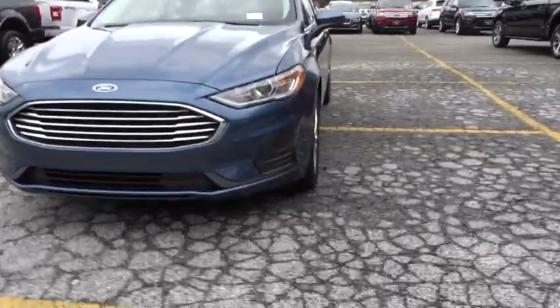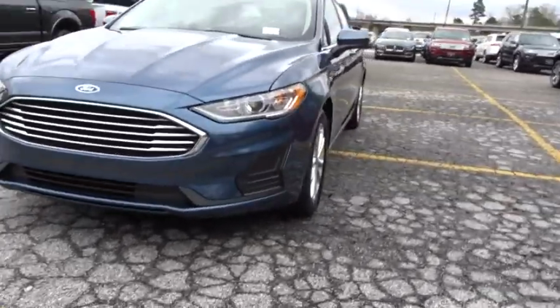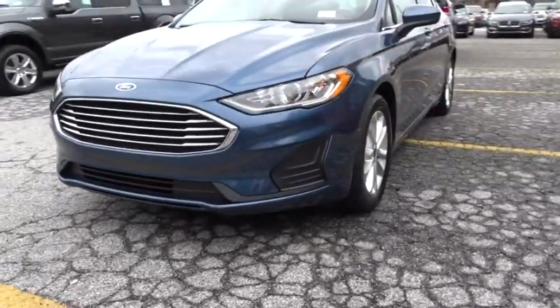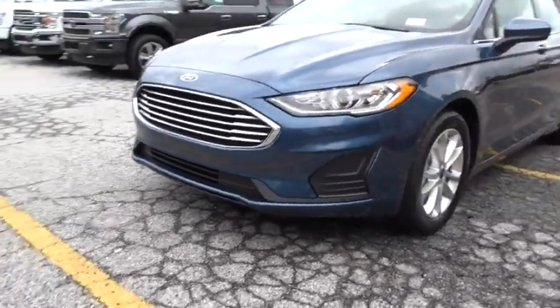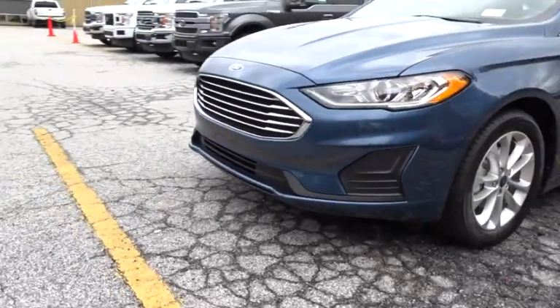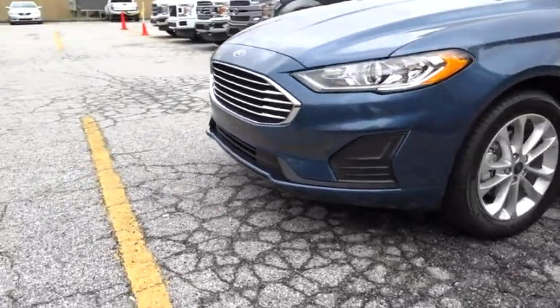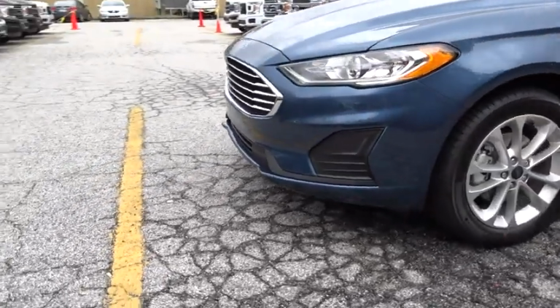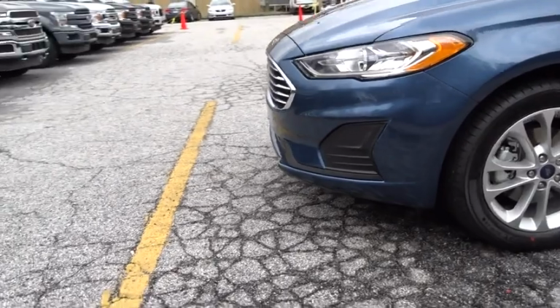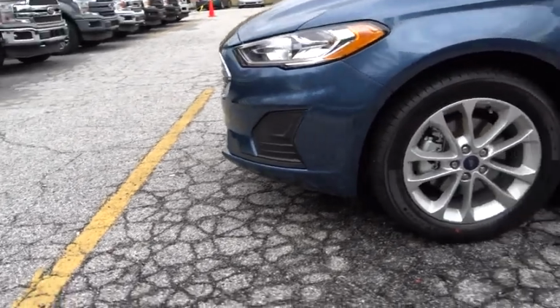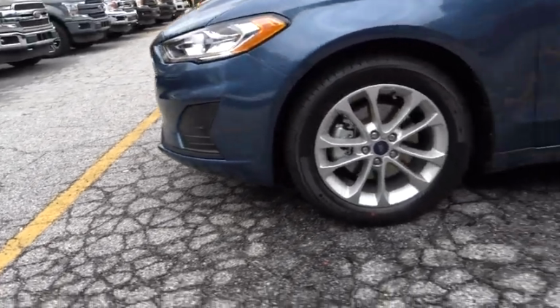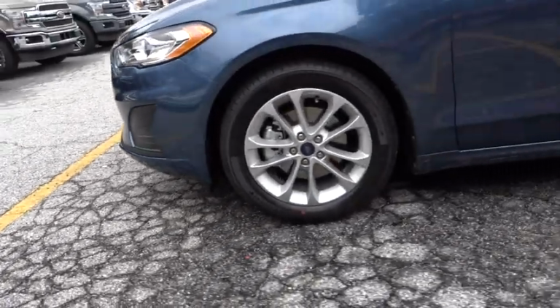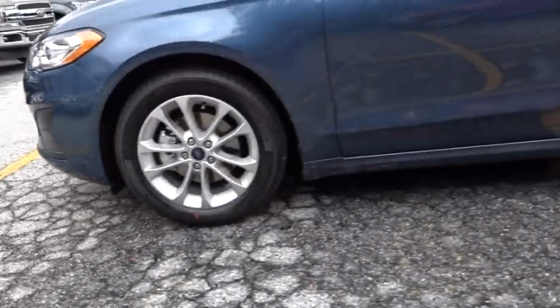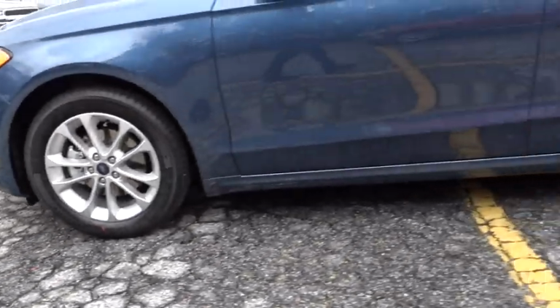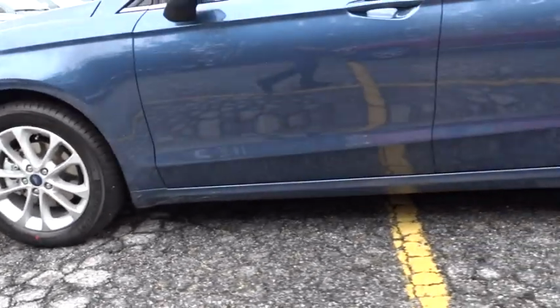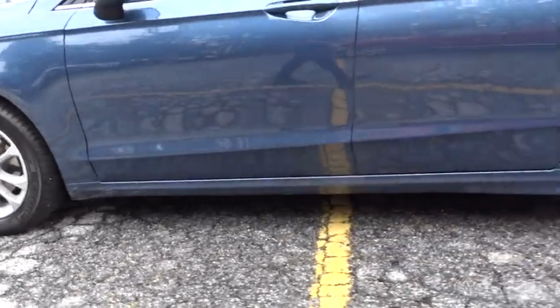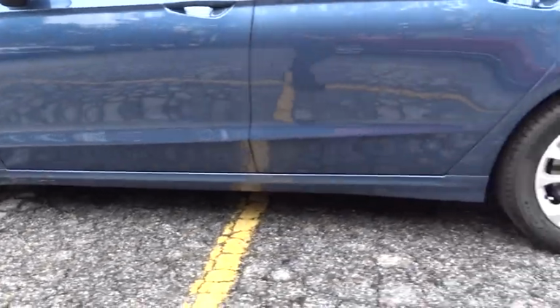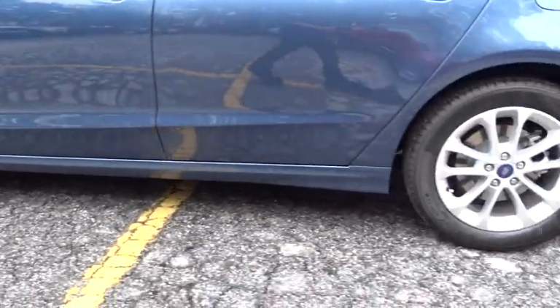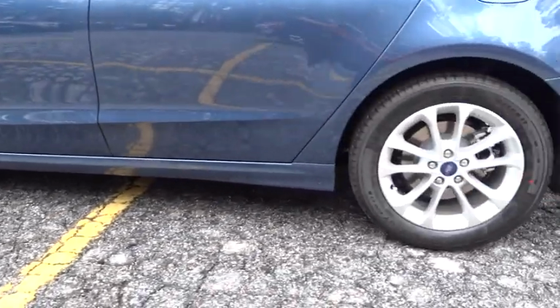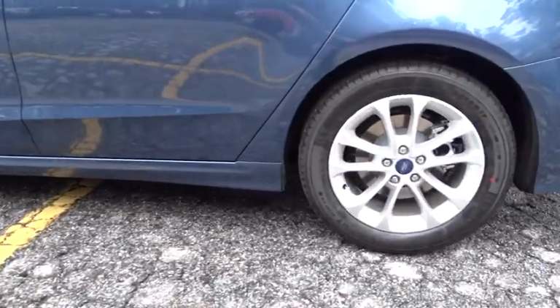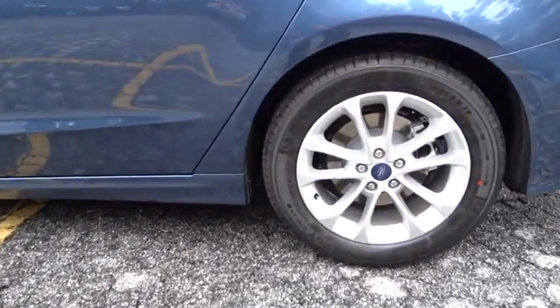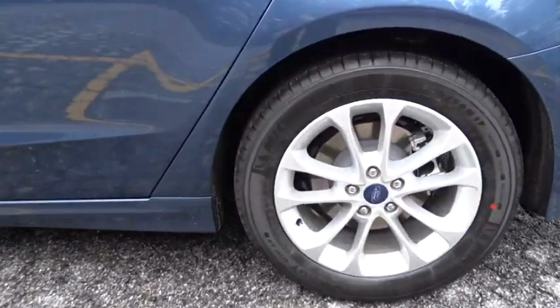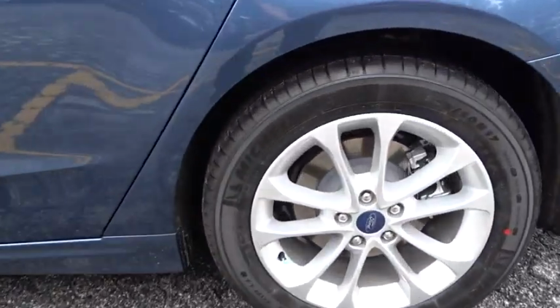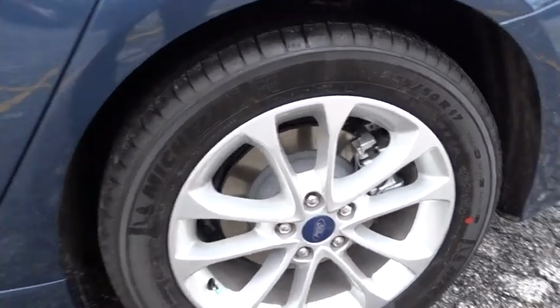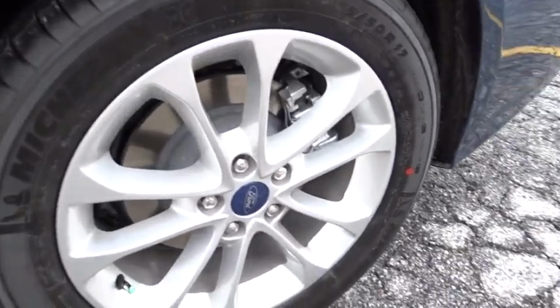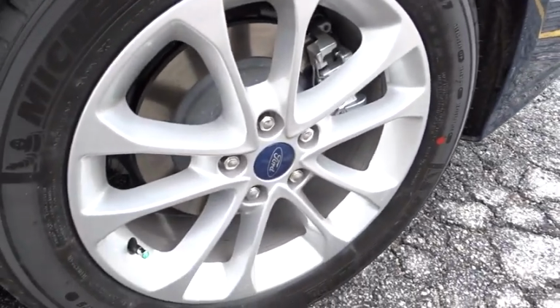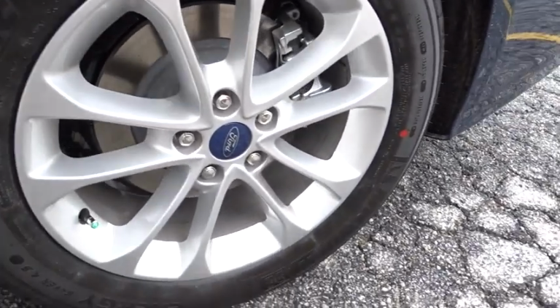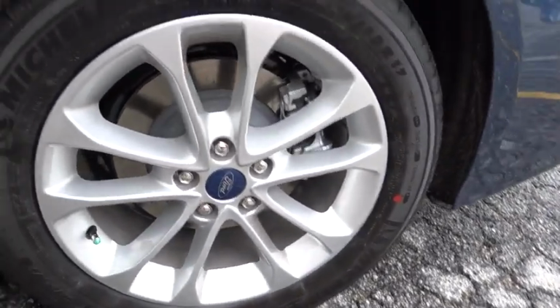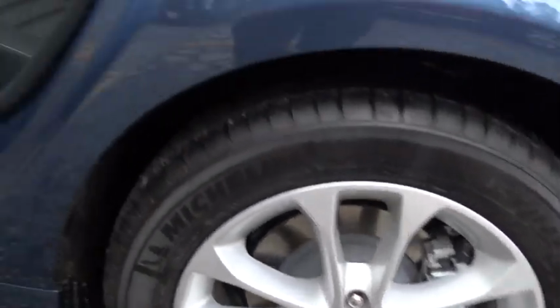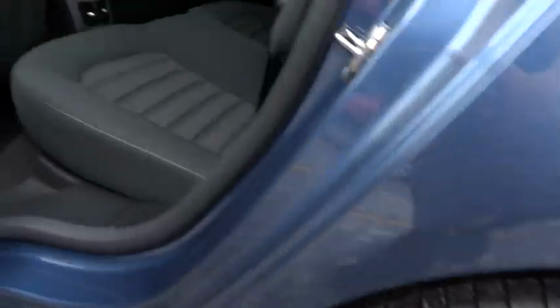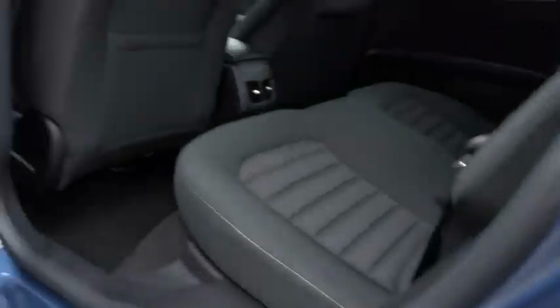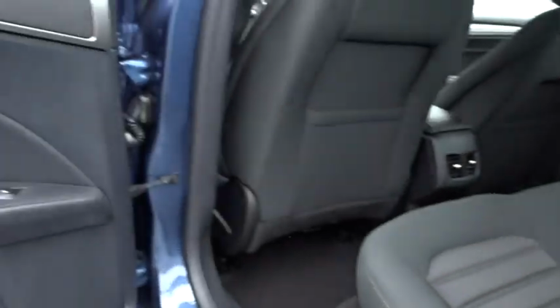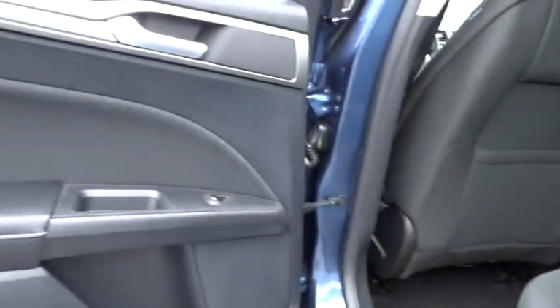Power steering, keyless start, aluminum wheels, cruise control, auto dimming rear view mirror, four wheel disc brakes, floor mats, front wheel drive. Your new ride is just a phone call away.